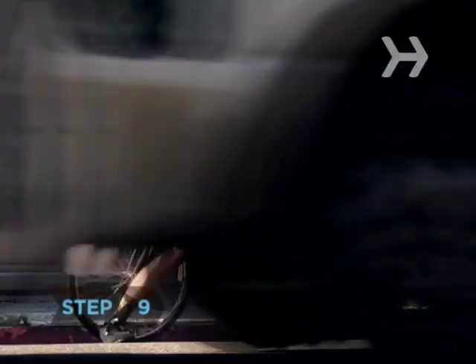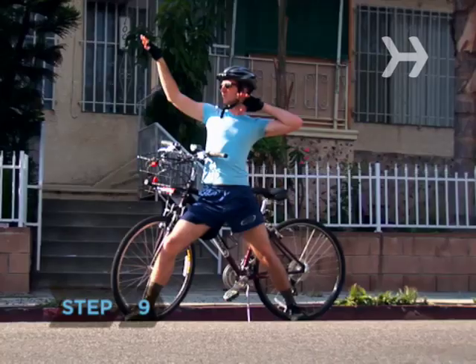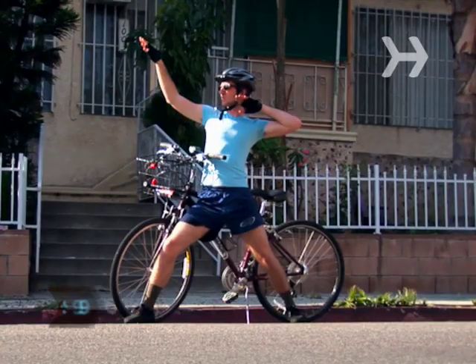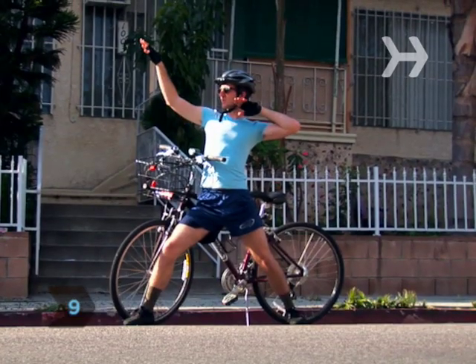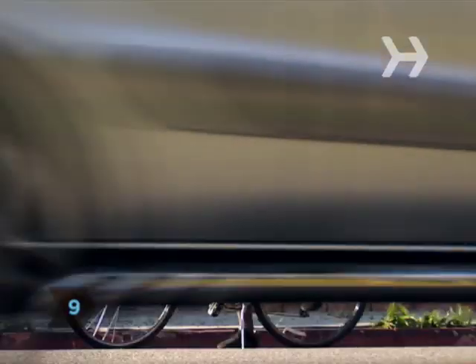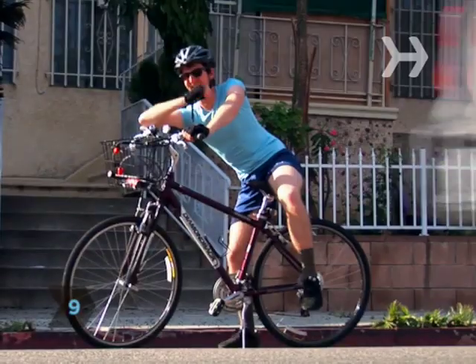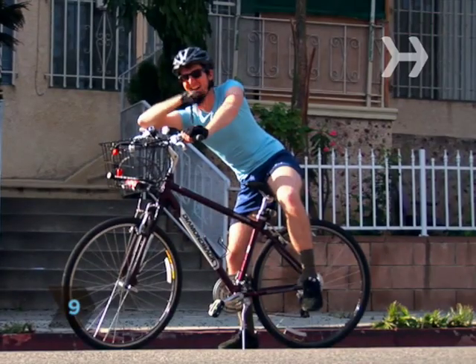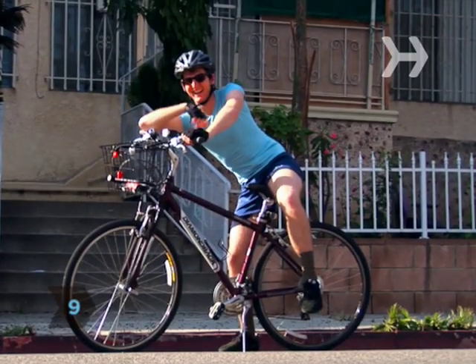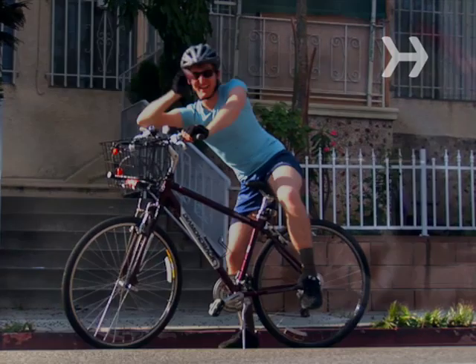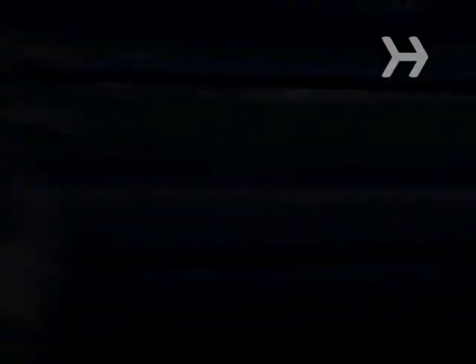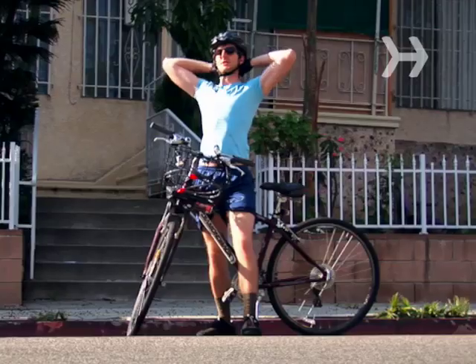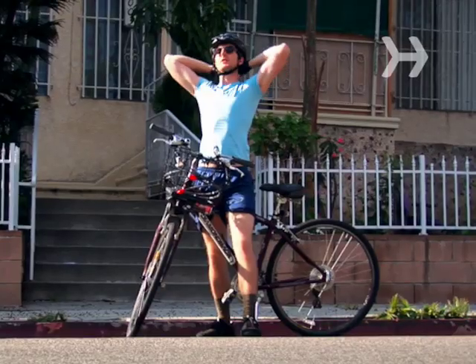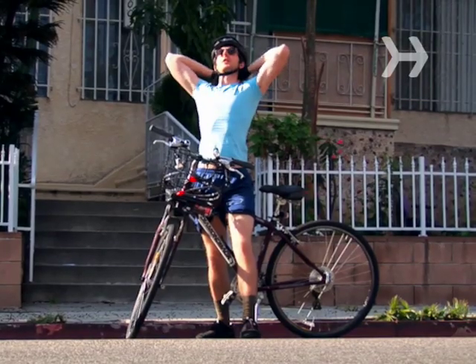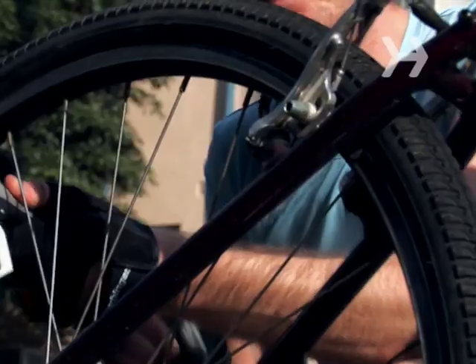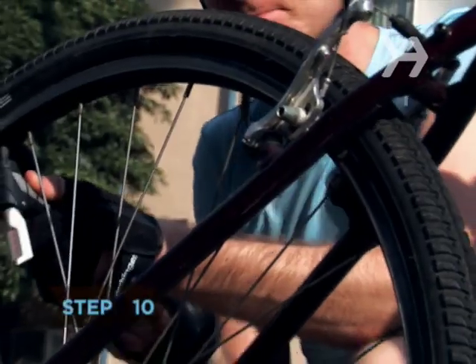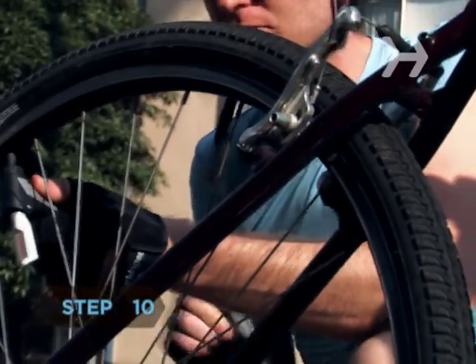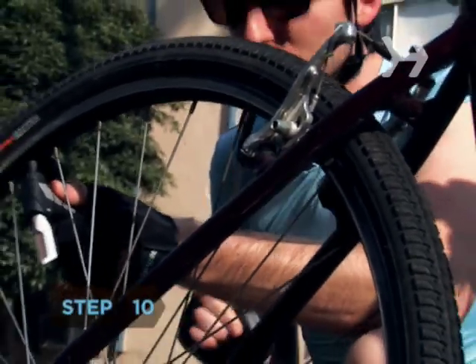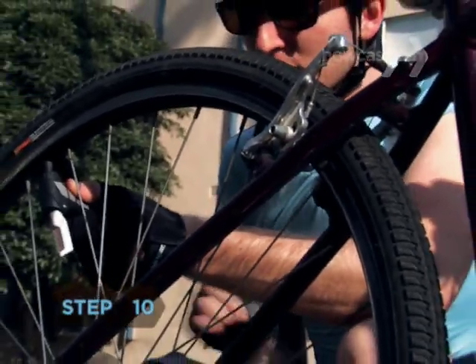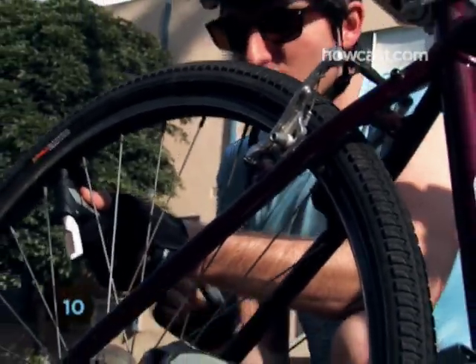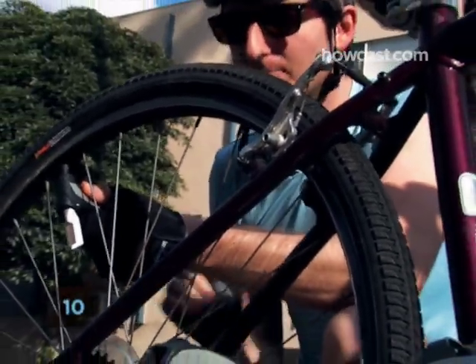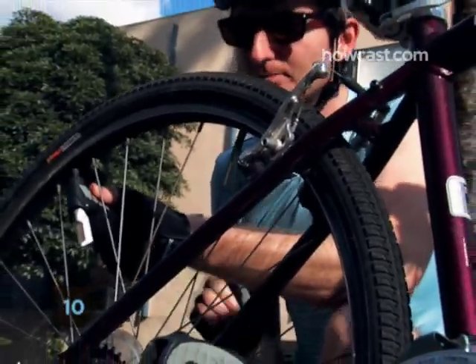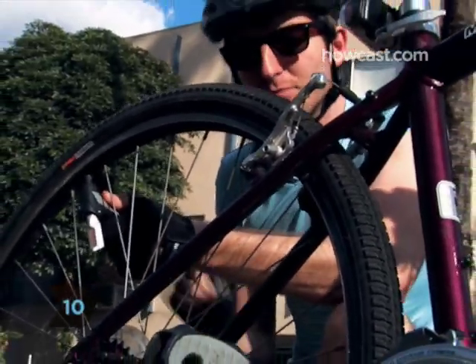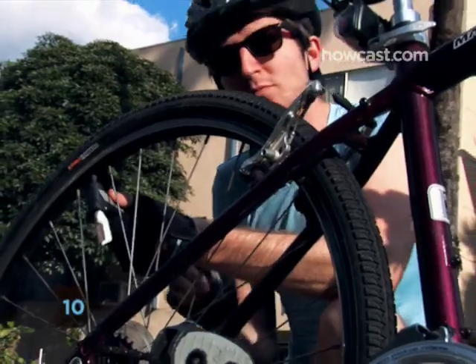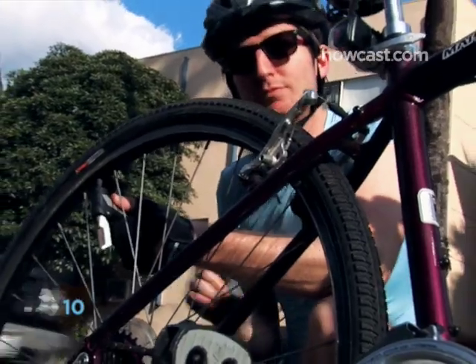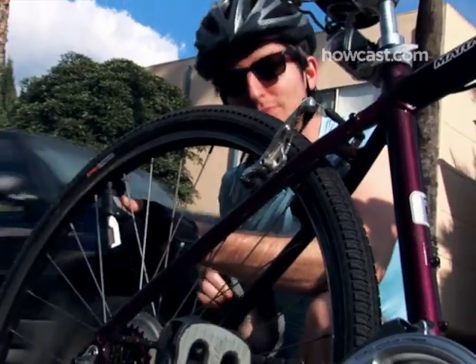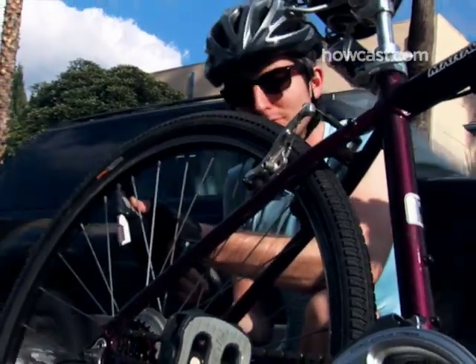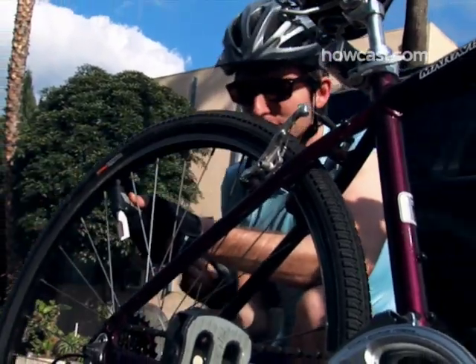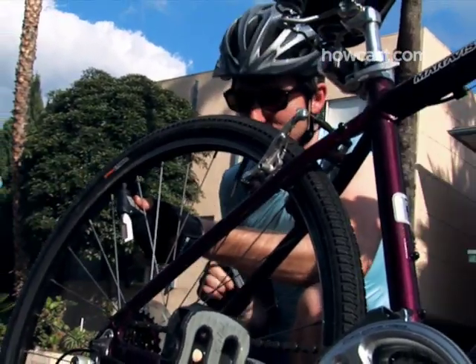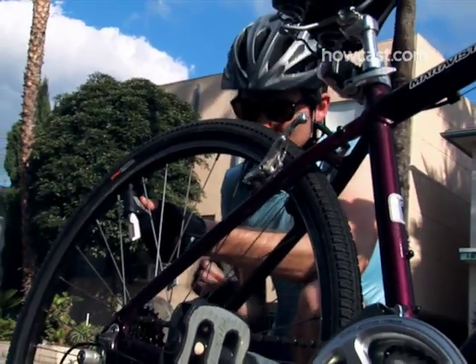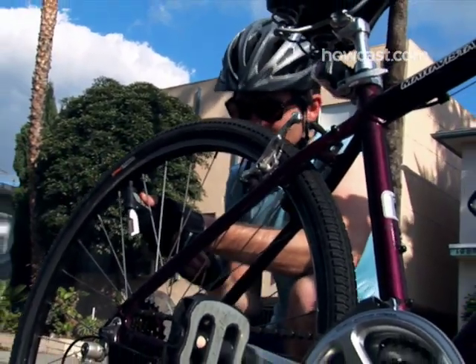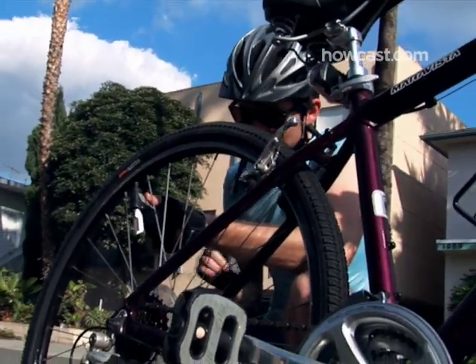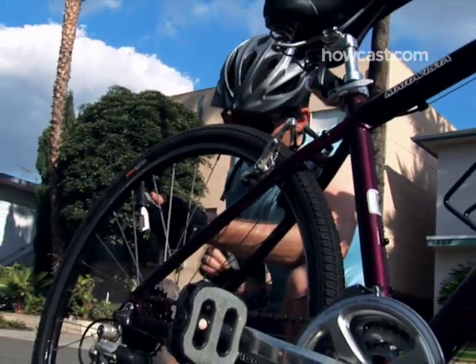Step 9: Wear bright clothing to stand out and sunglasses to protect your eyes from bugs, debris, and the sun. Step 10: Keep your tires properly inflated. An inflated tire is less likely to go flat, and a flat tire can ruin your day.